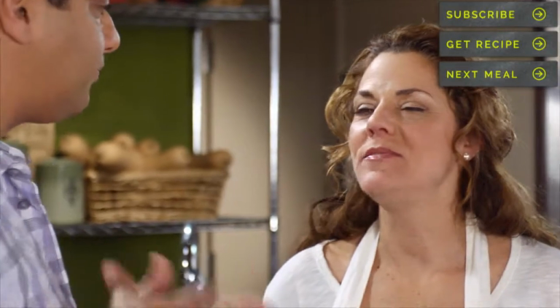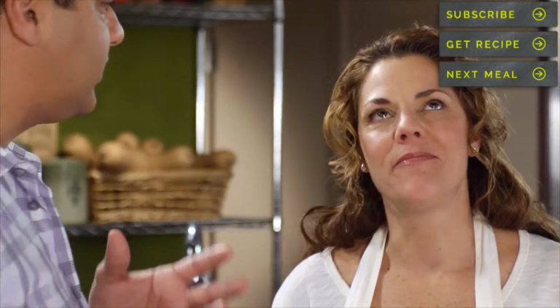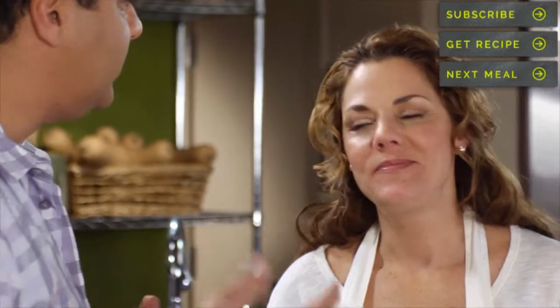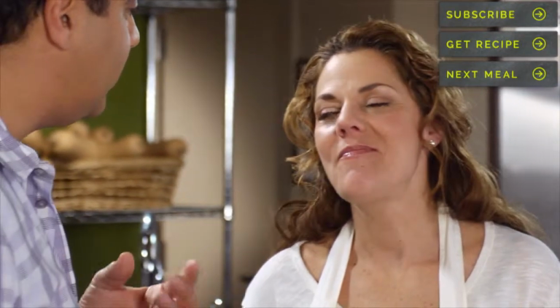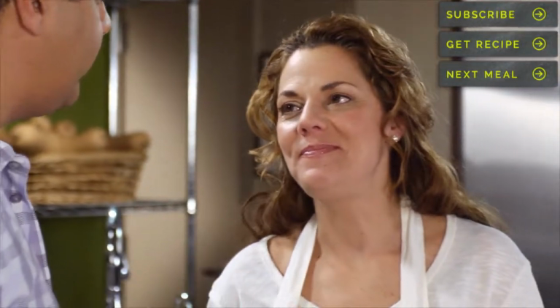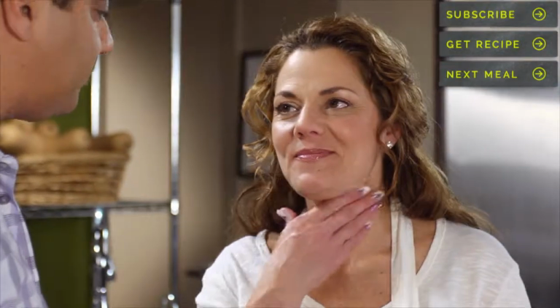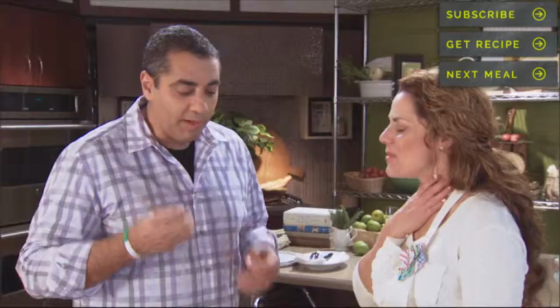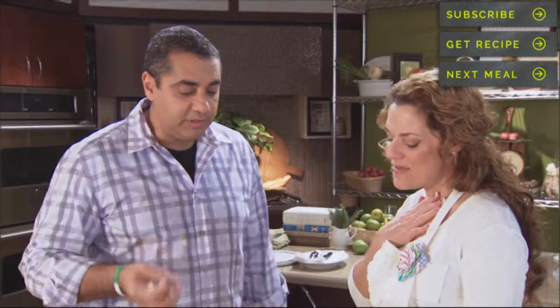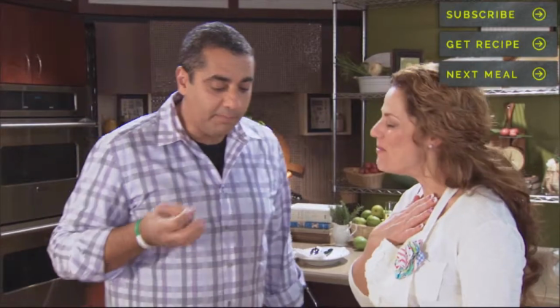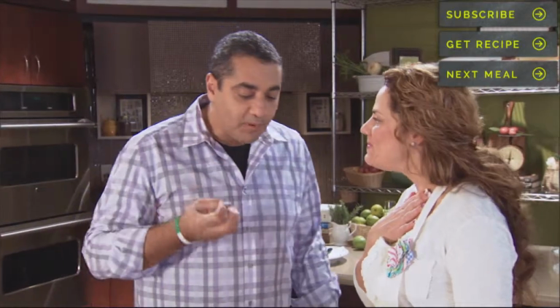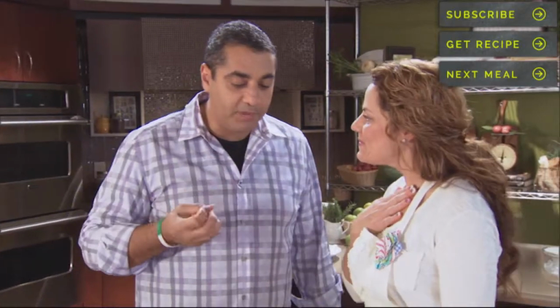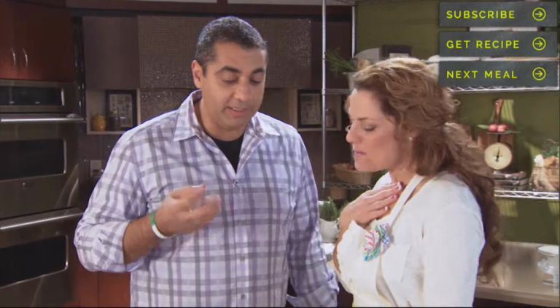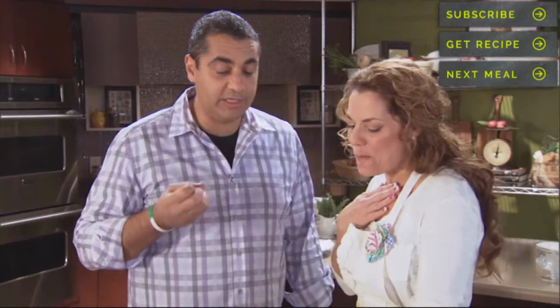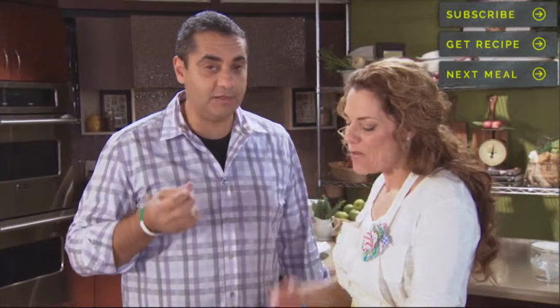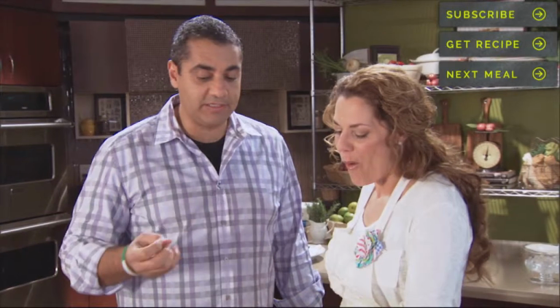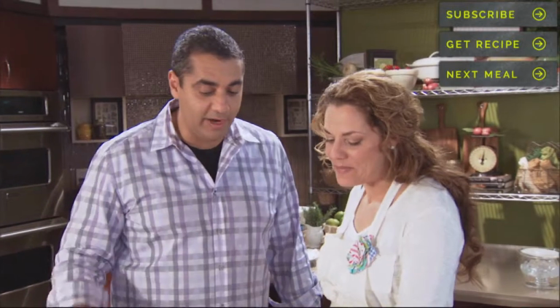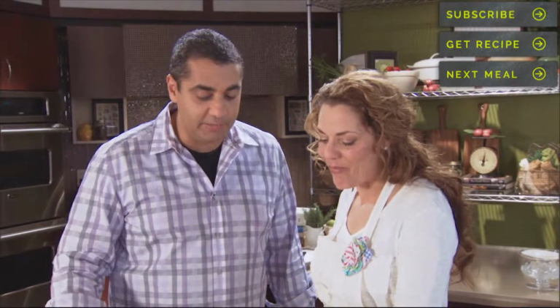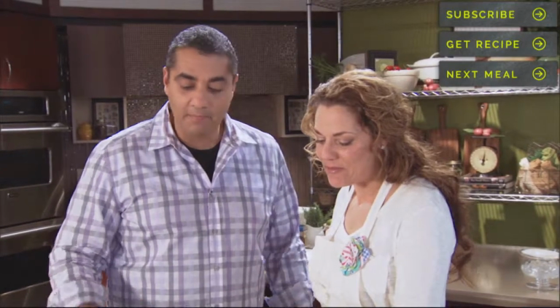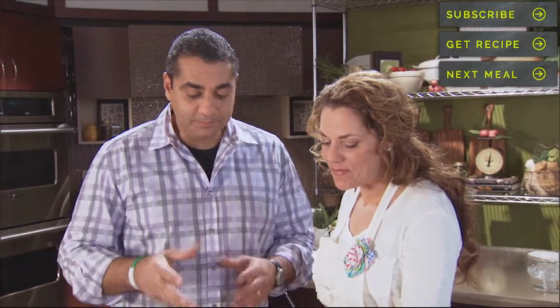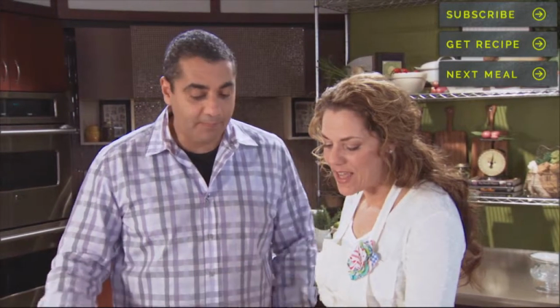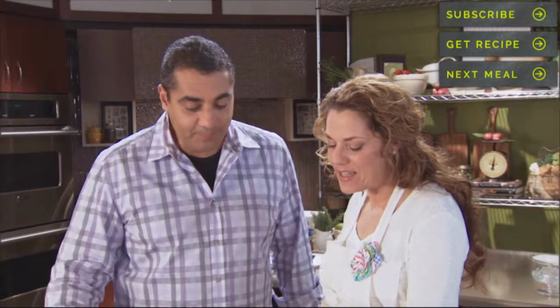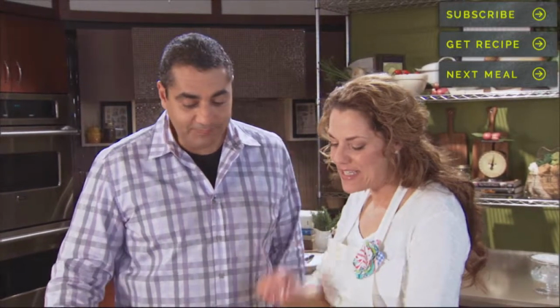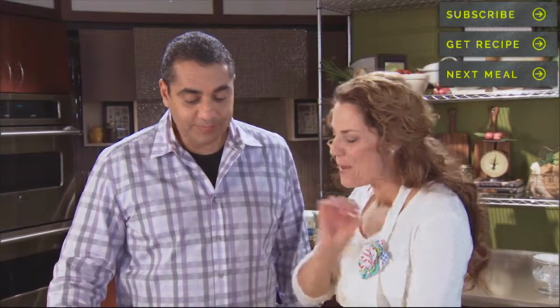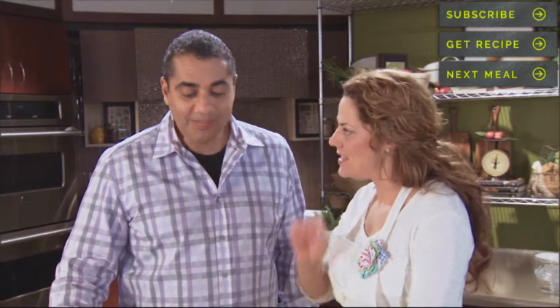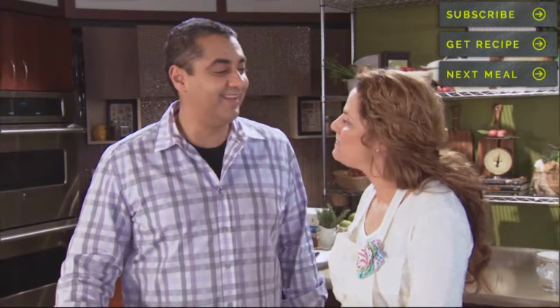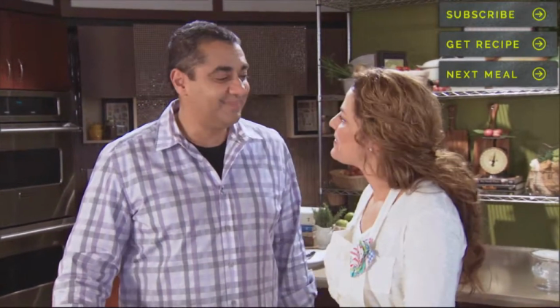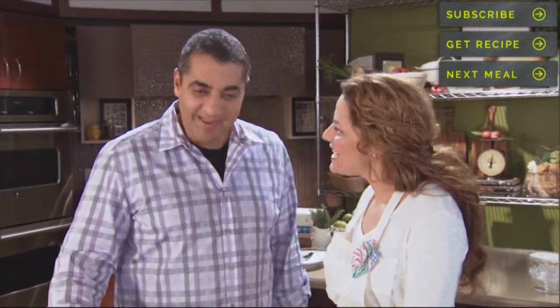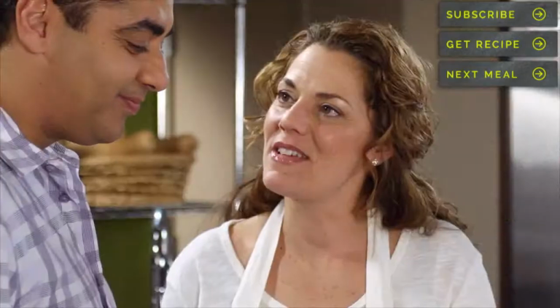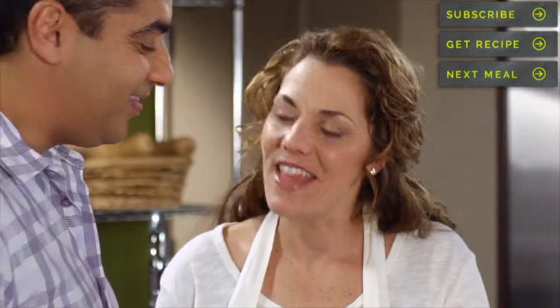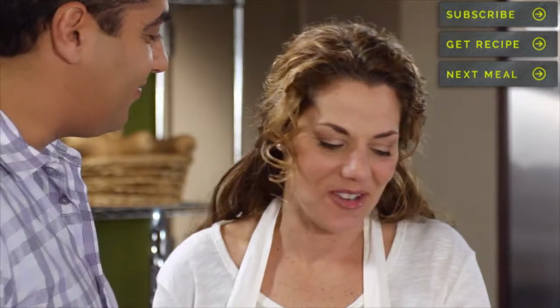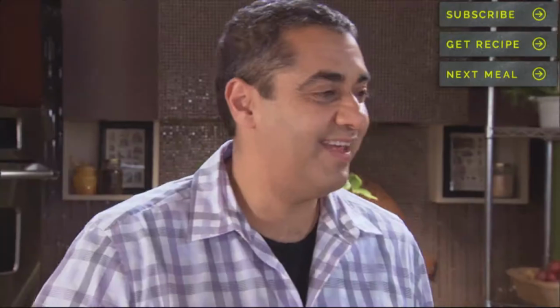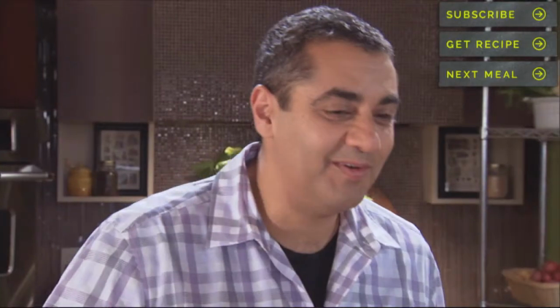That sauce — you see the acidity? The onions, you need that little spice of the red onion. That is absolutely amazing. Thank you, honey.